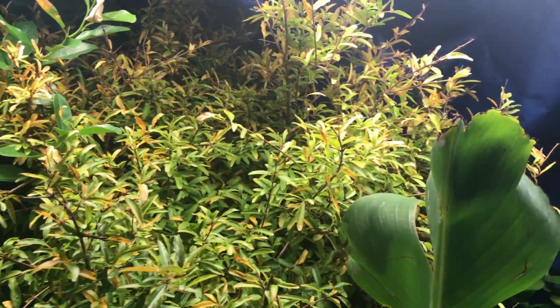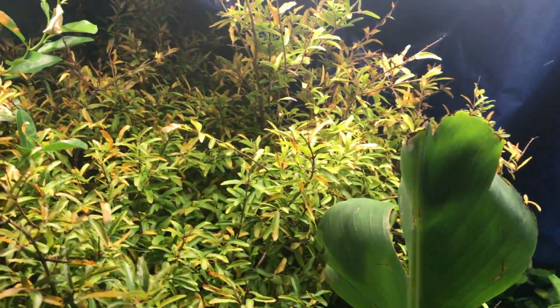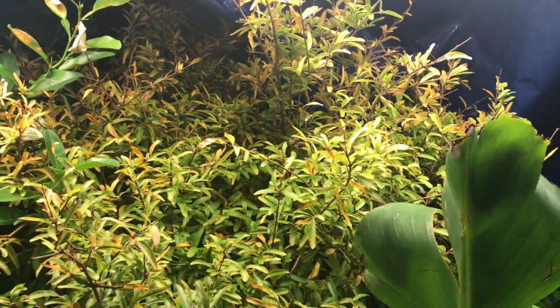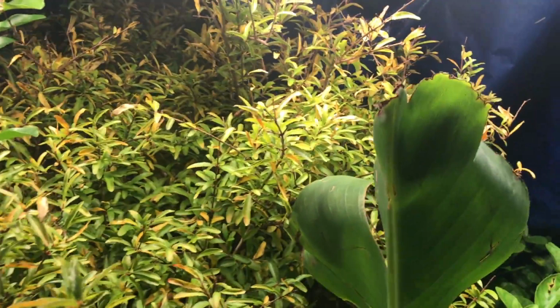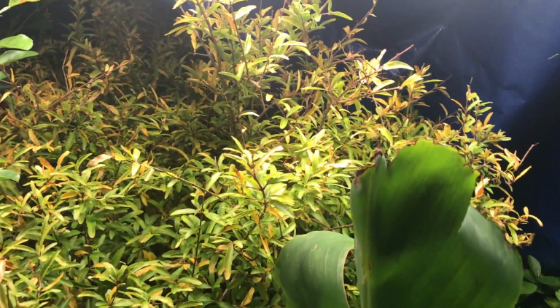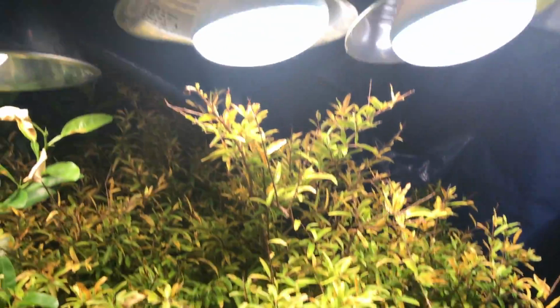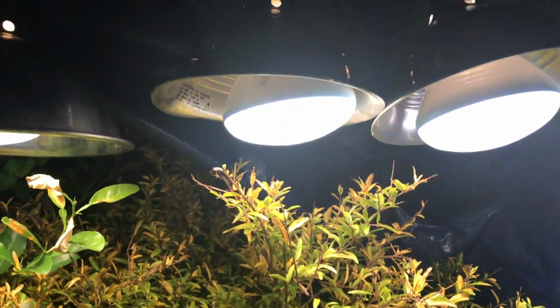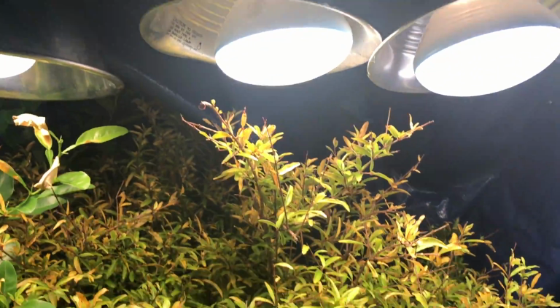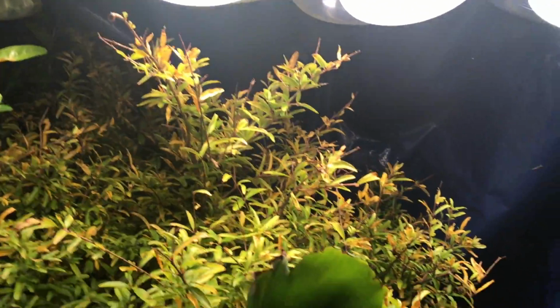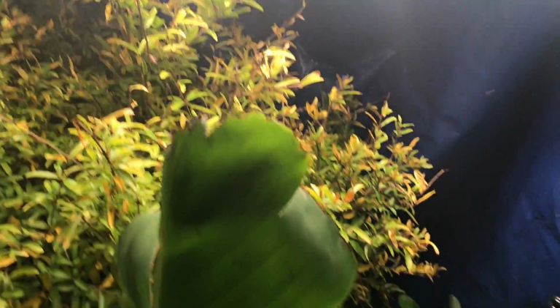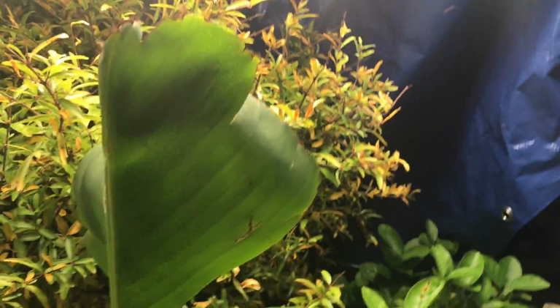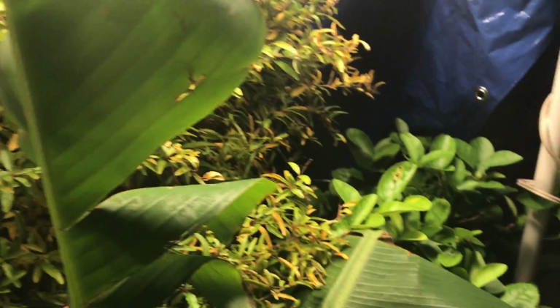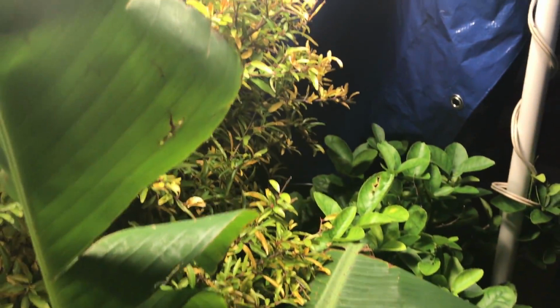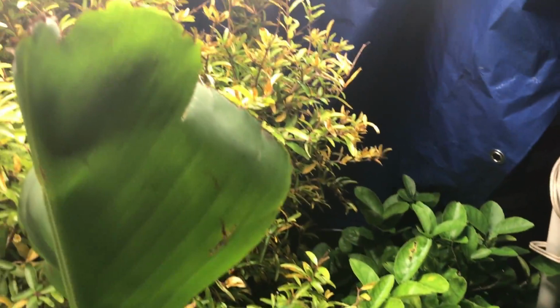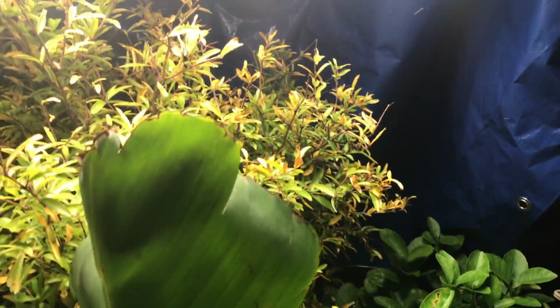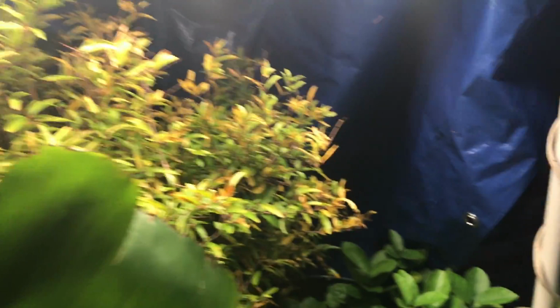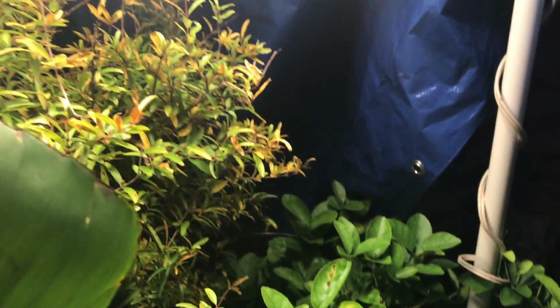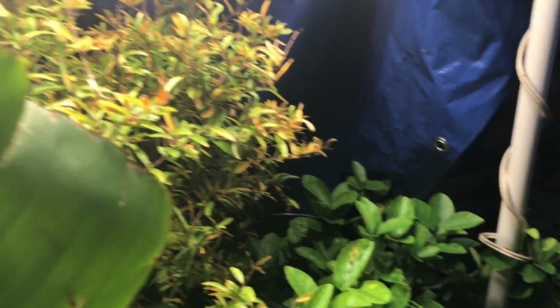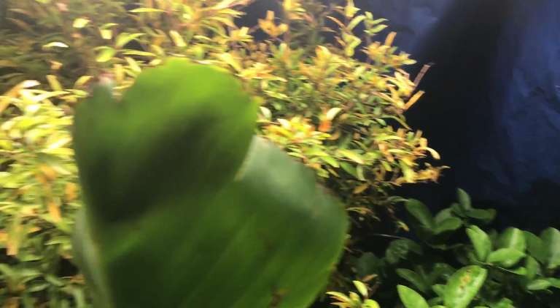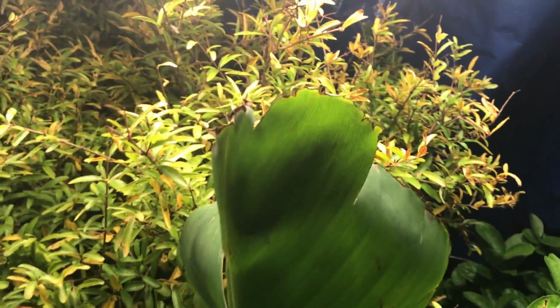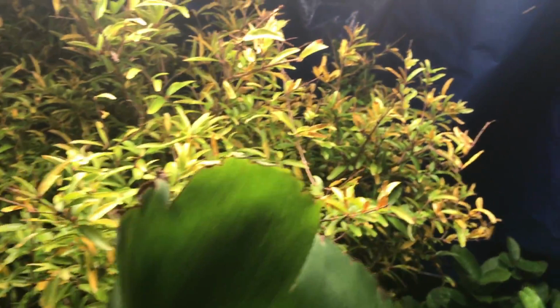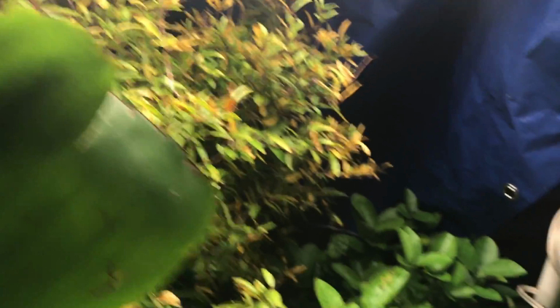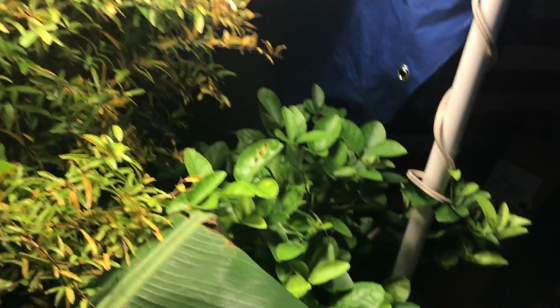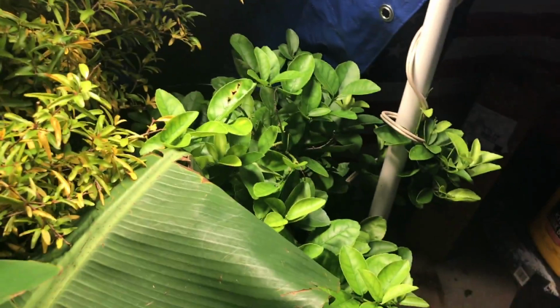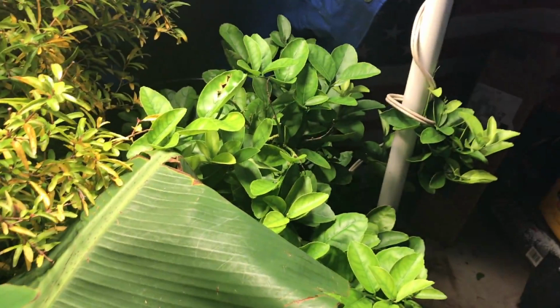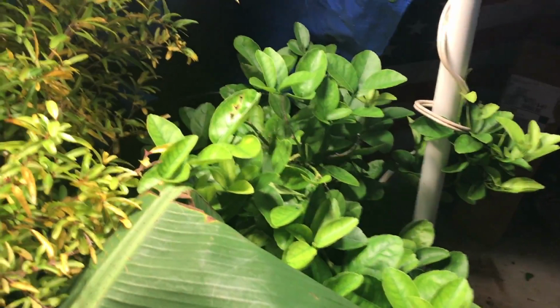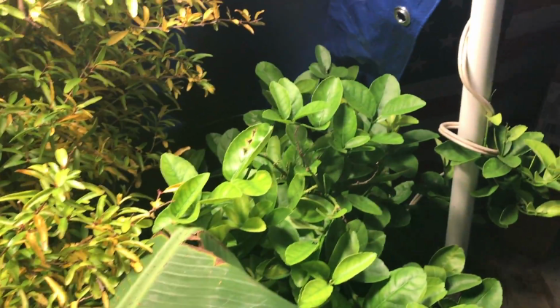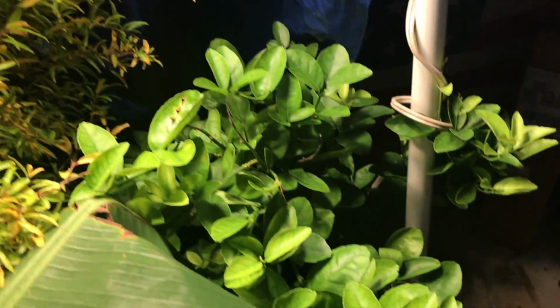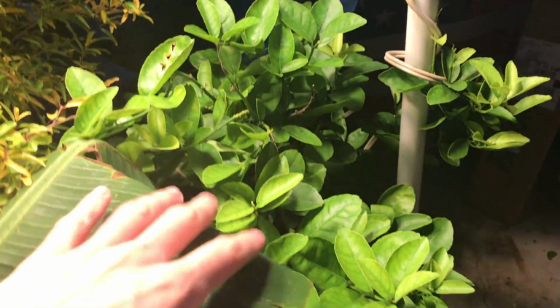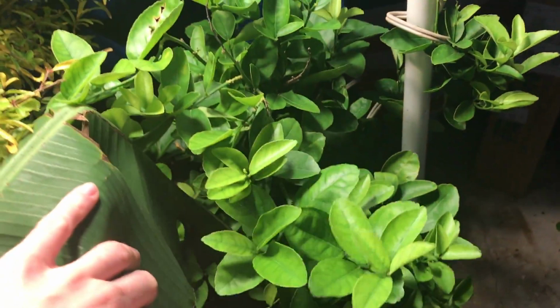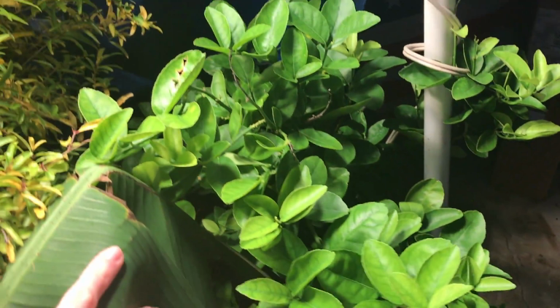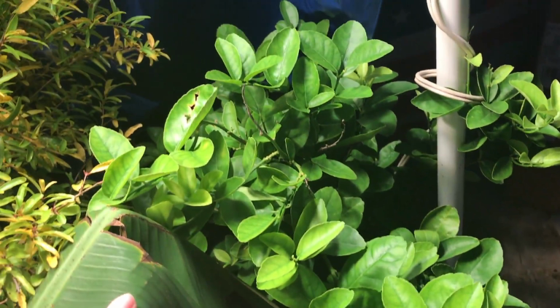It's getting less water, and this is not exactly the sun, so it's going through a little bit of dormancy slightly. It's not going to grow much anymore — the focus is on surviving. We'll see what happens in the spring.